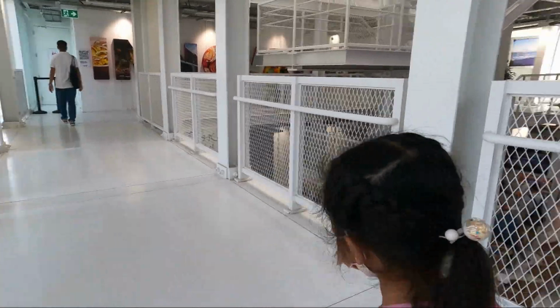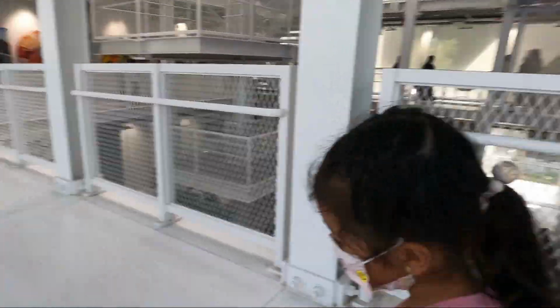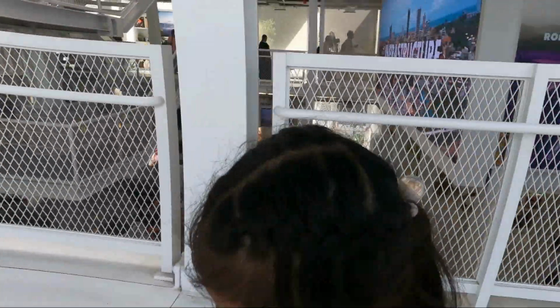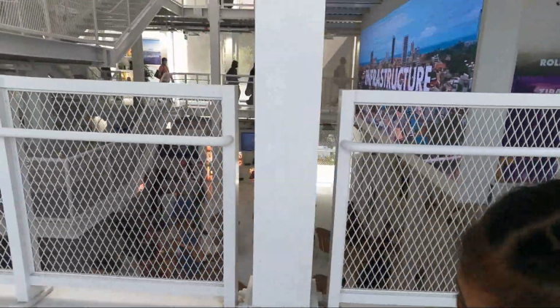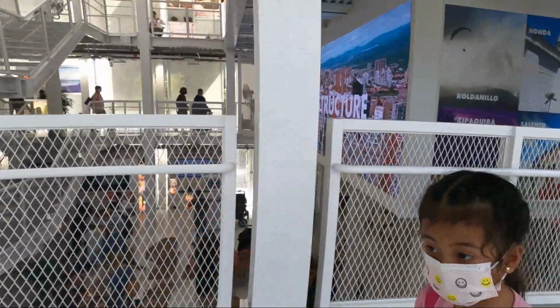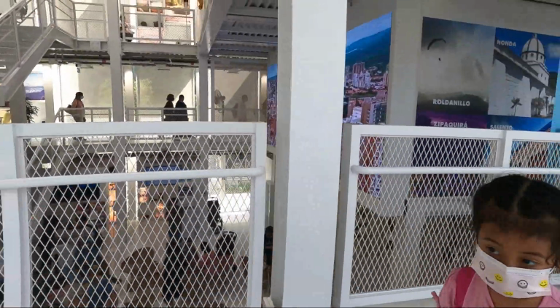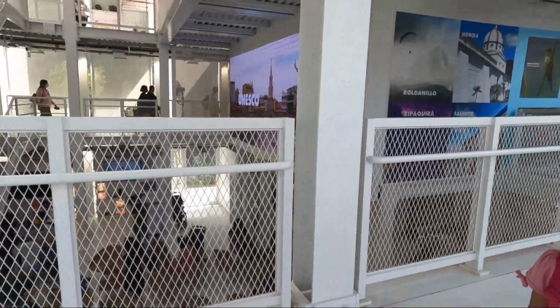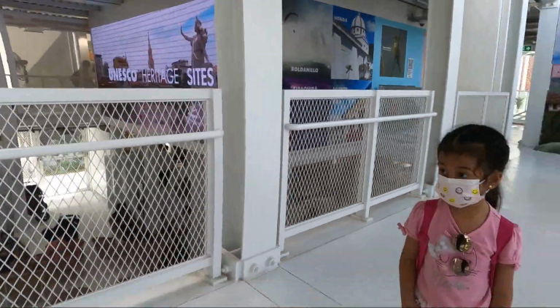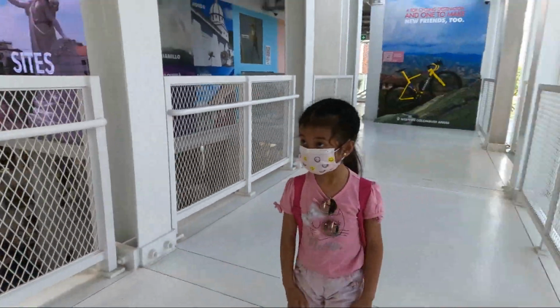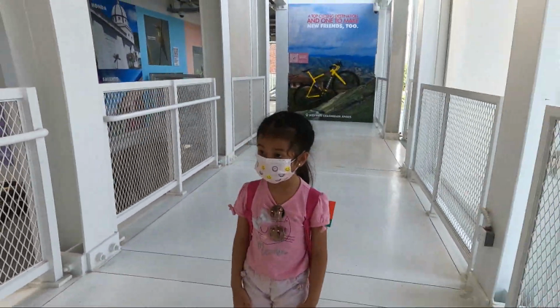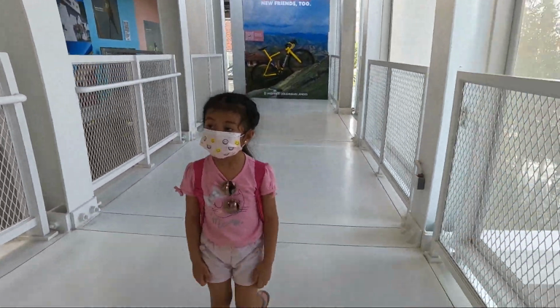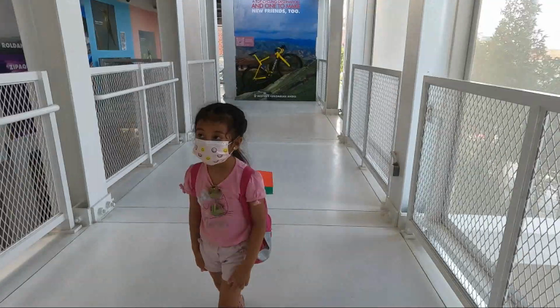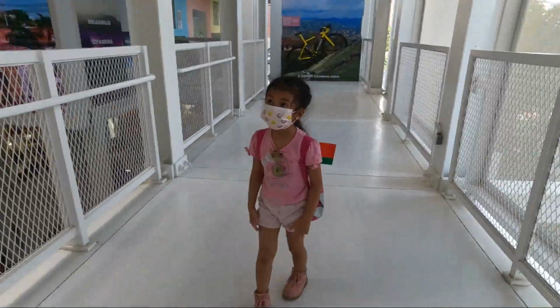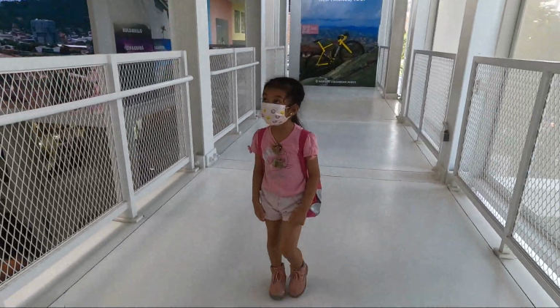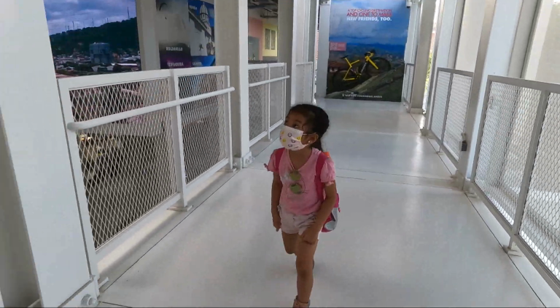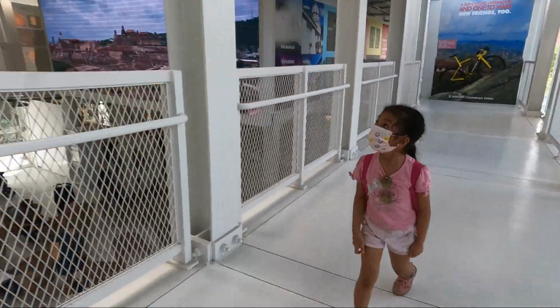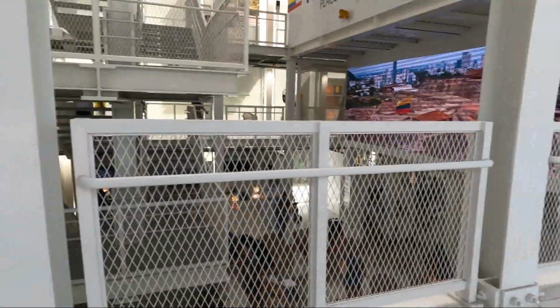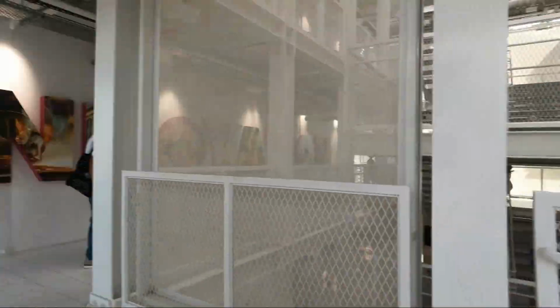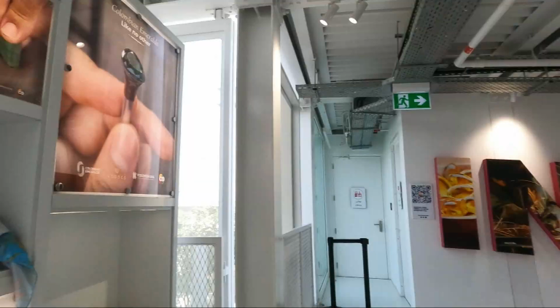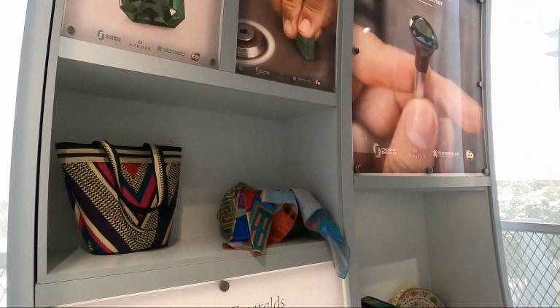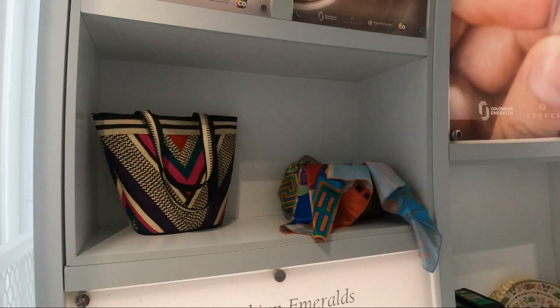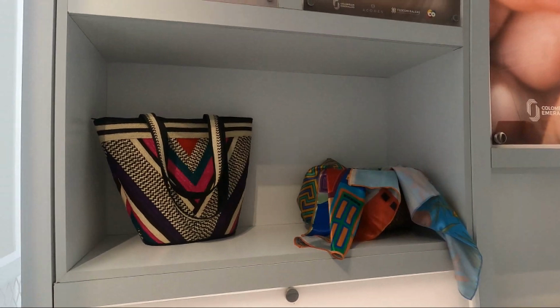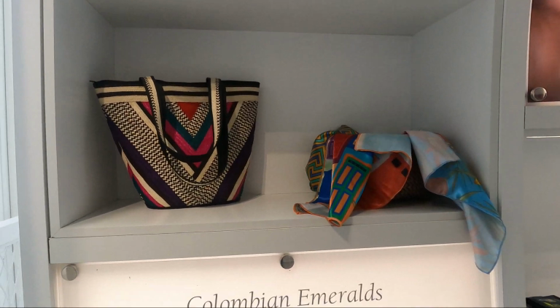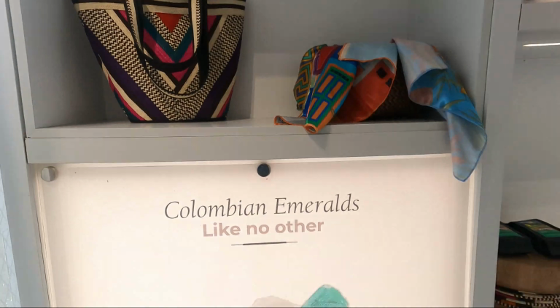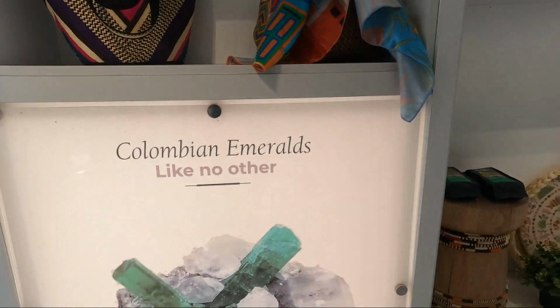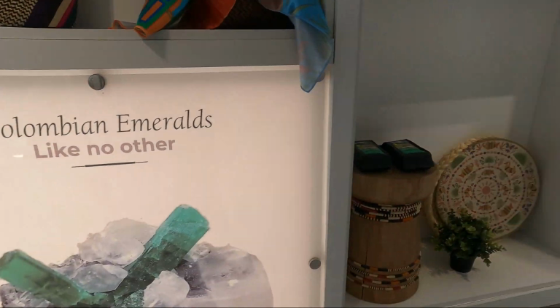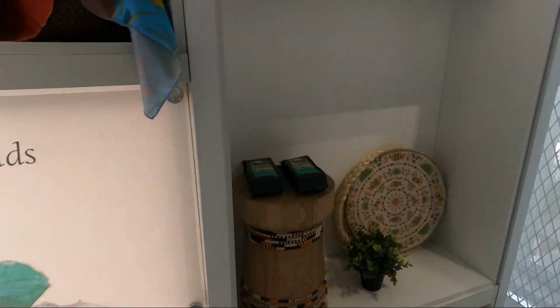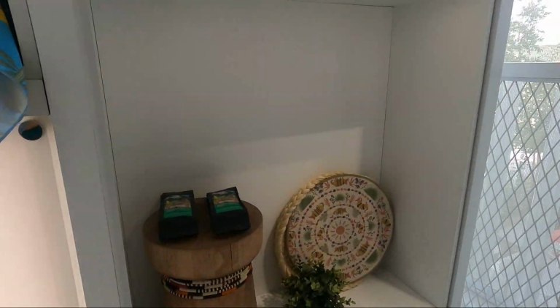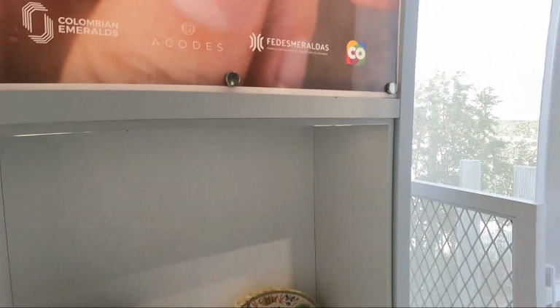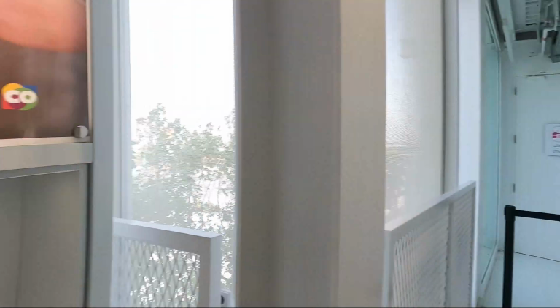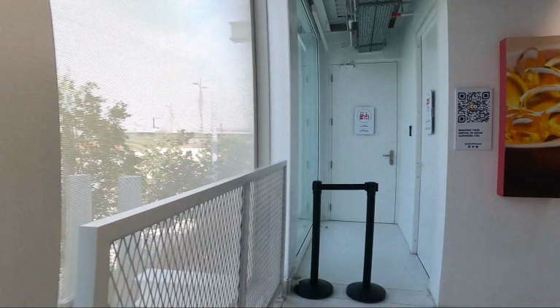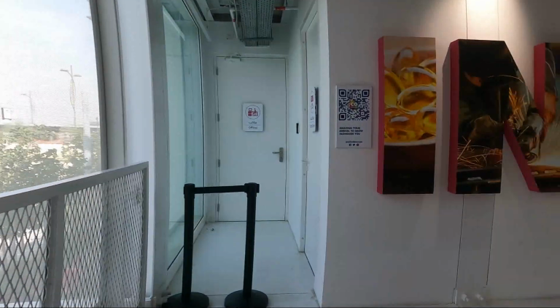Where are we going next? Come on, ma. Come on, ma. Up again. Okay. There are still more rooms. Yeah, there are still more rooms? Yeah.